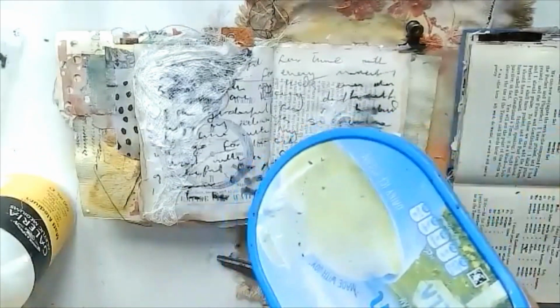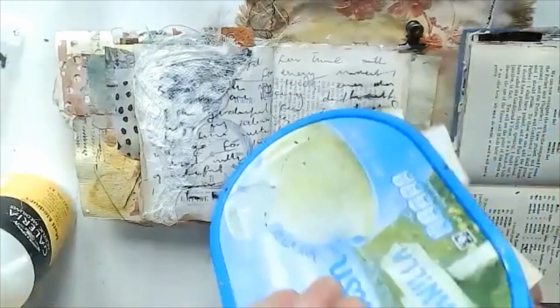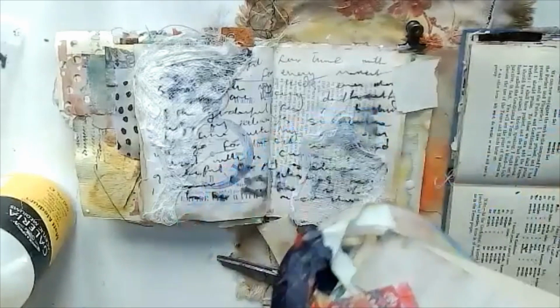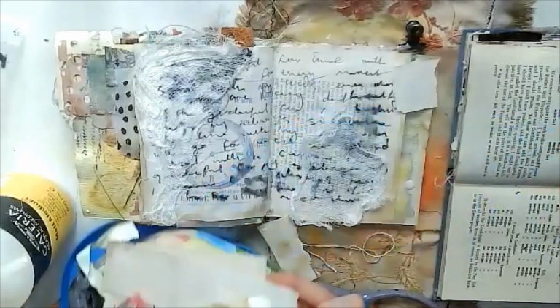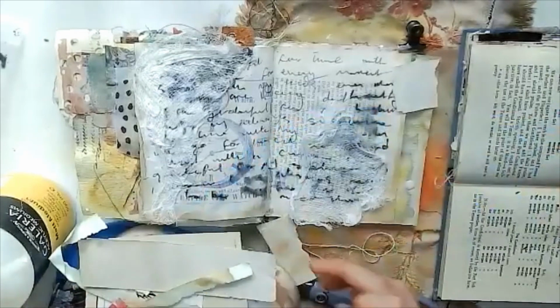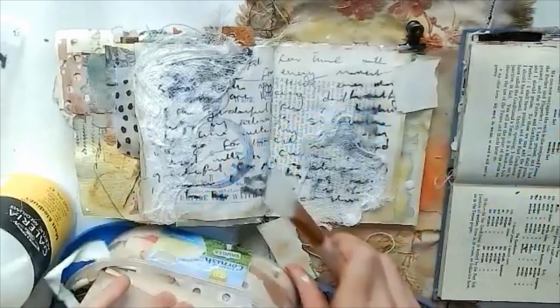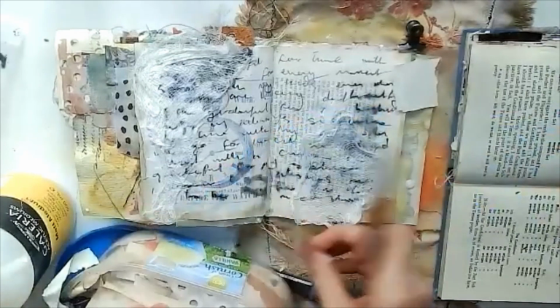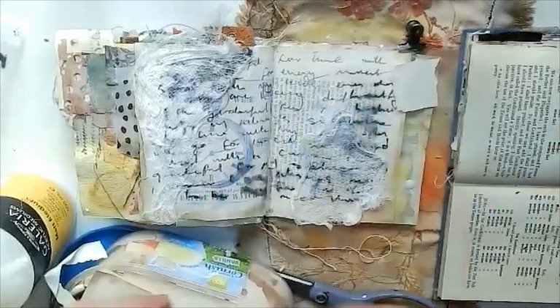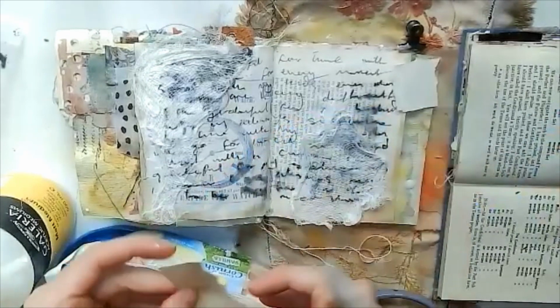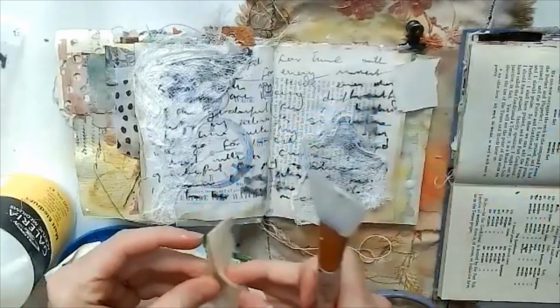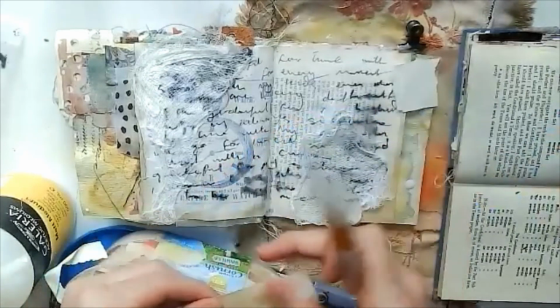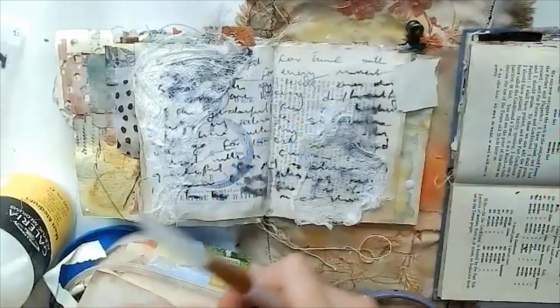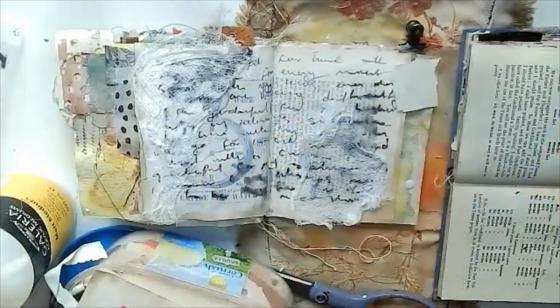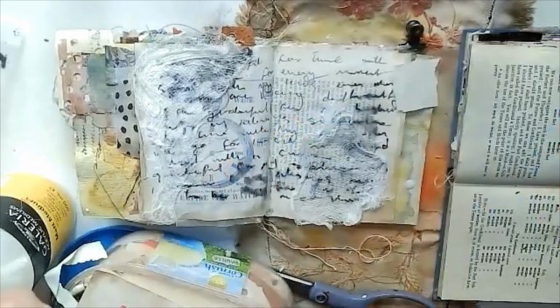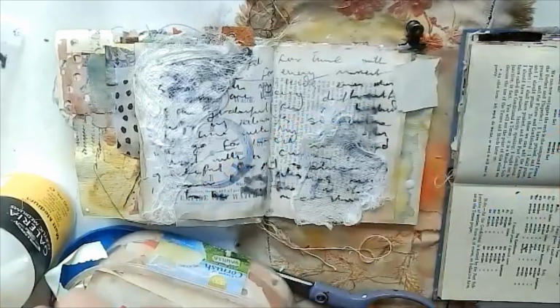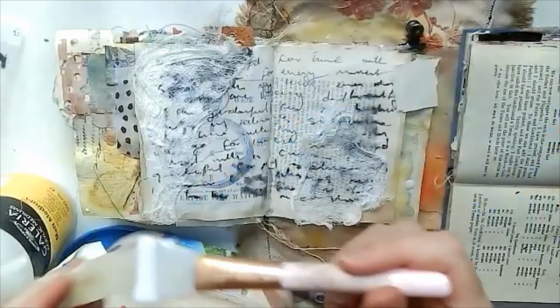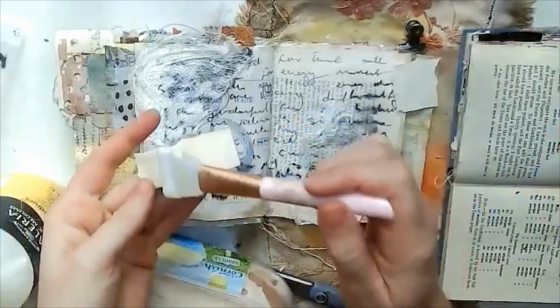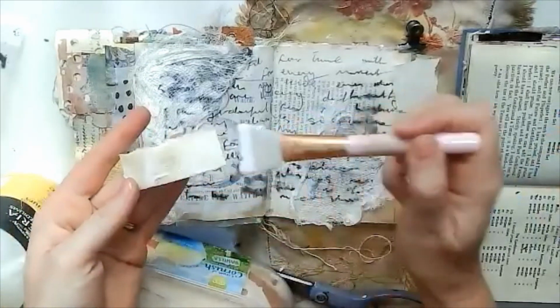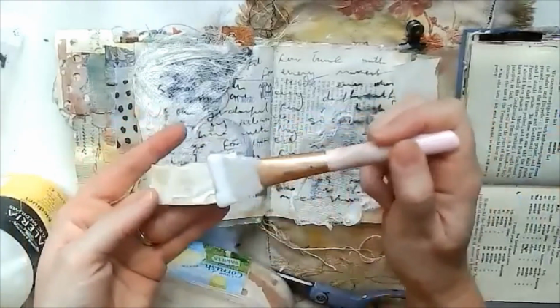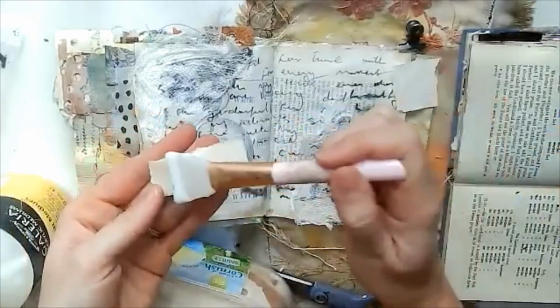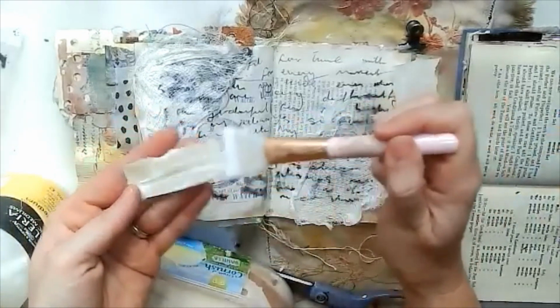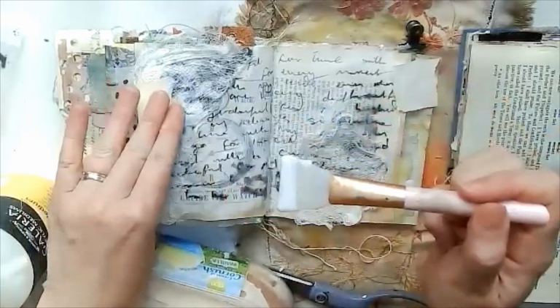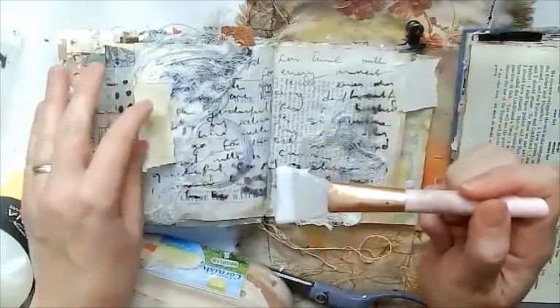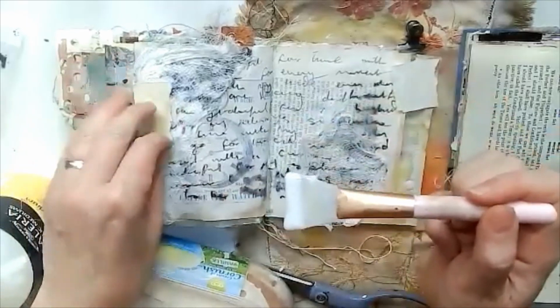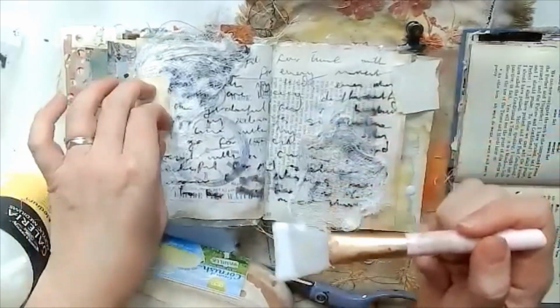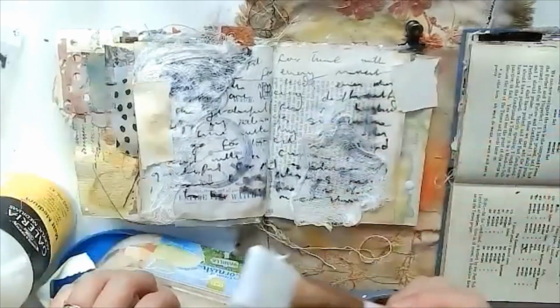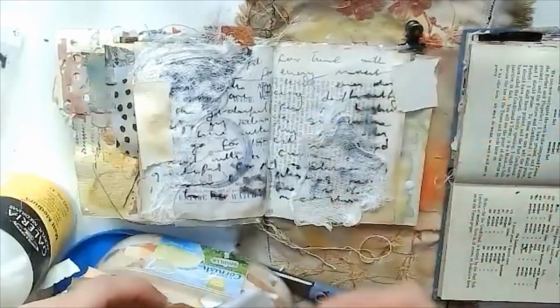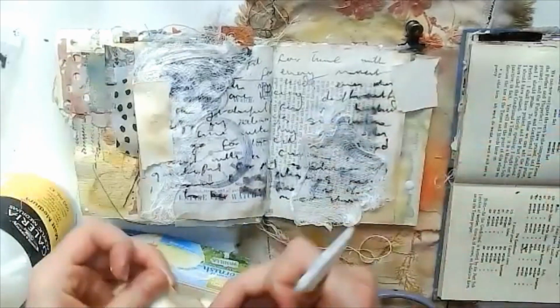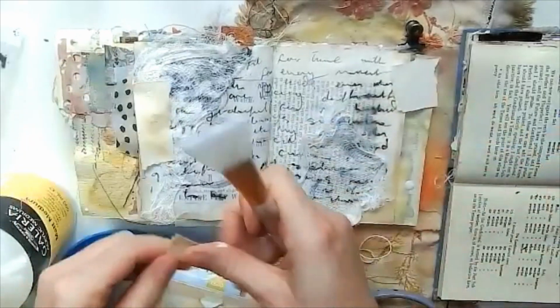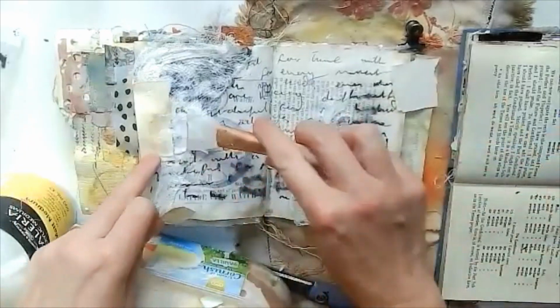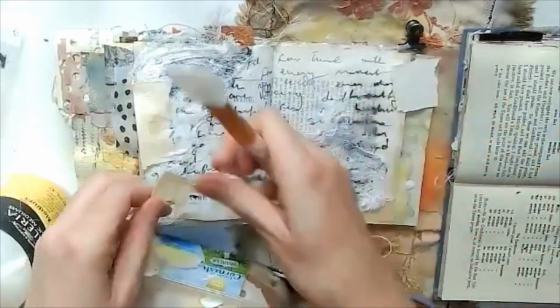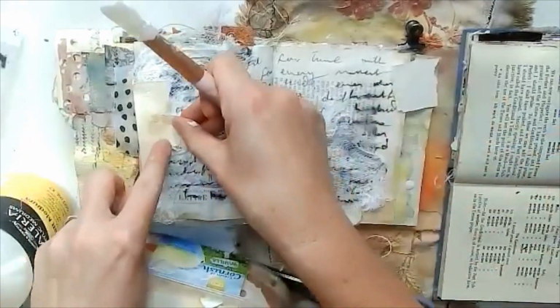Grabbing my collage box and pulling out little bits and bobs to add over the top.